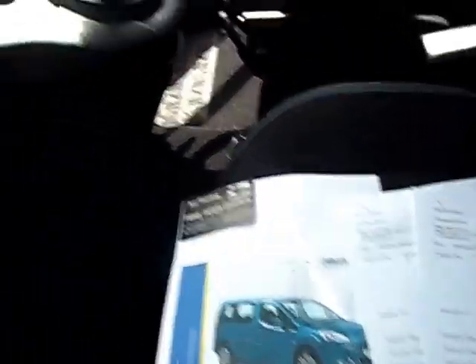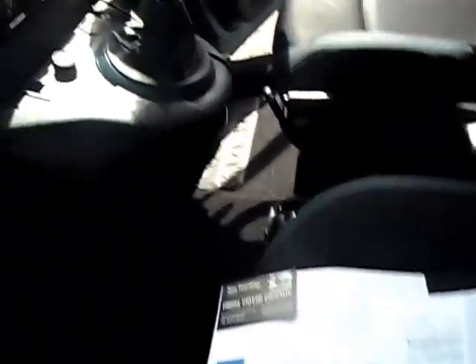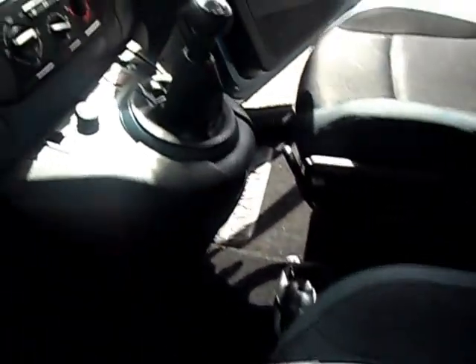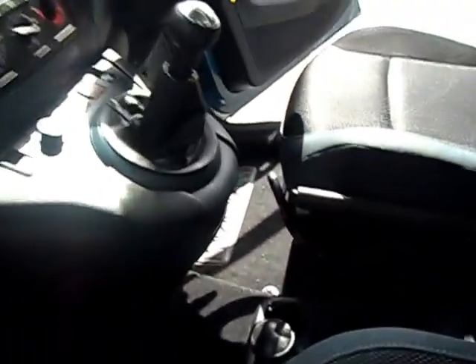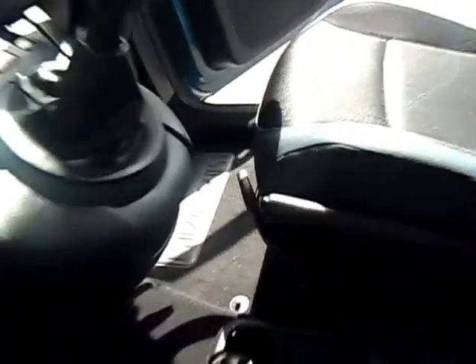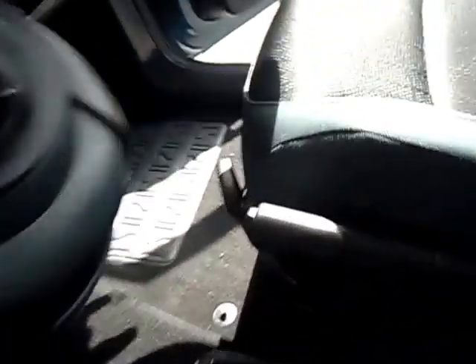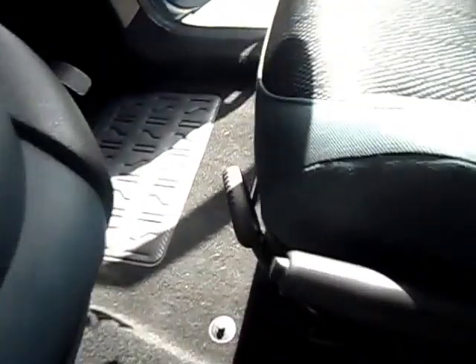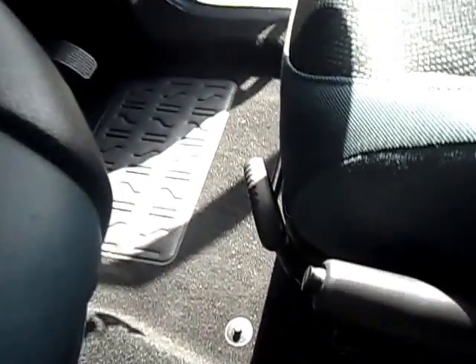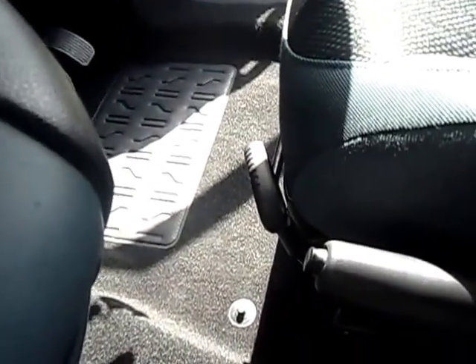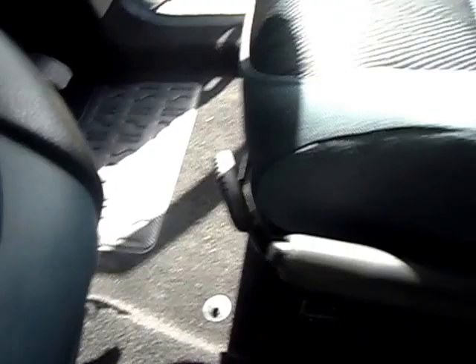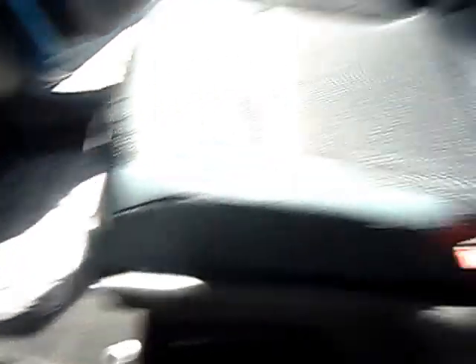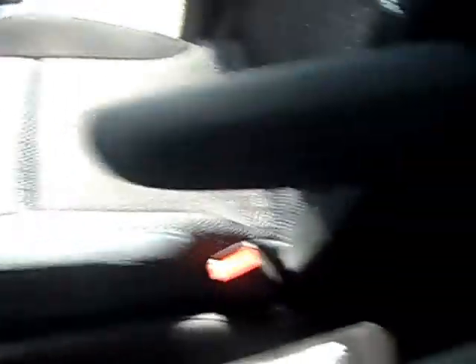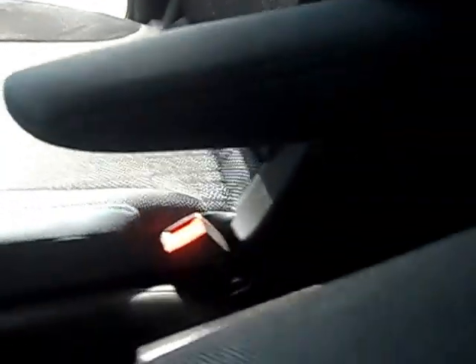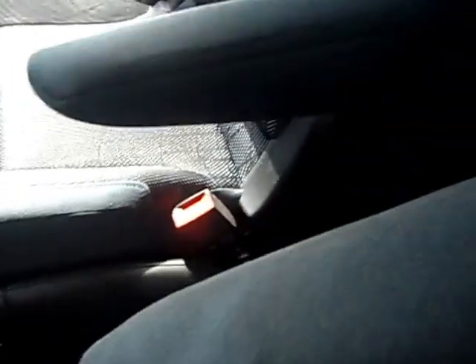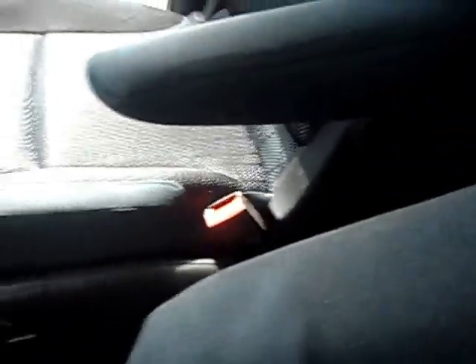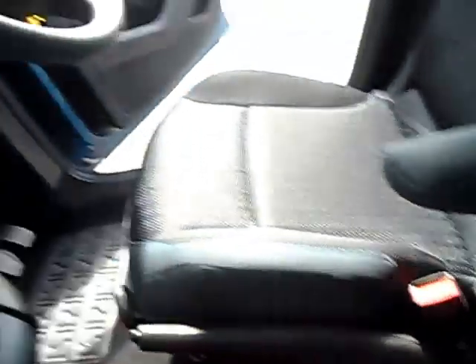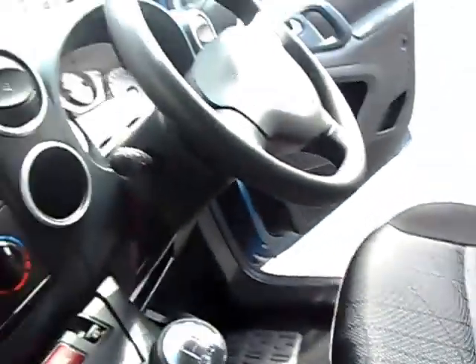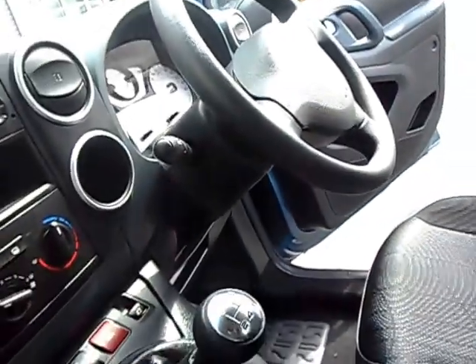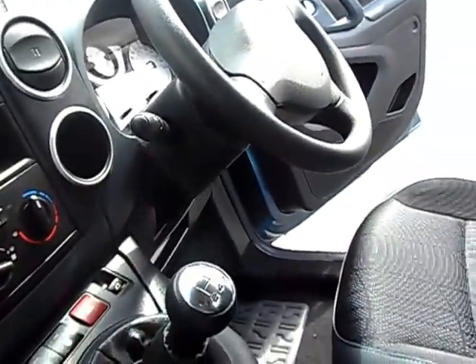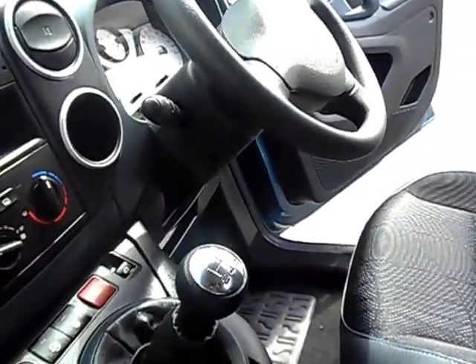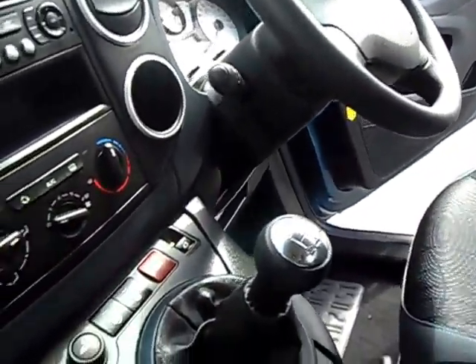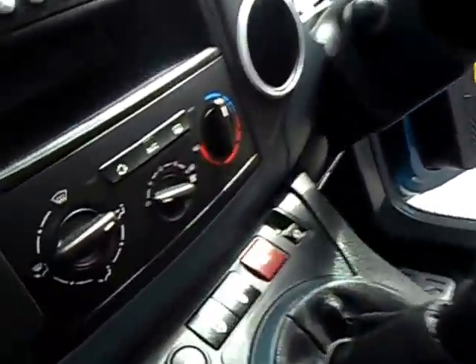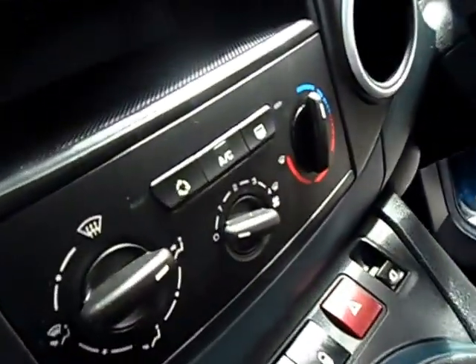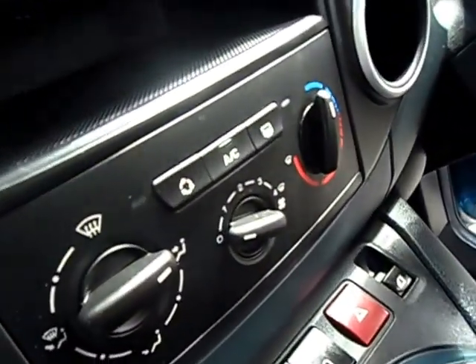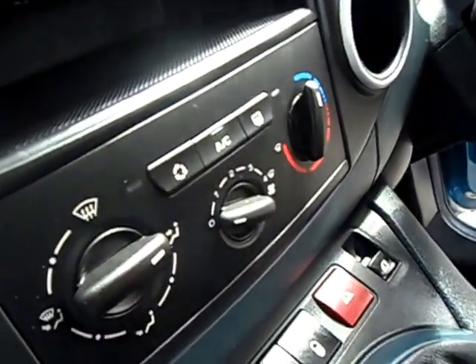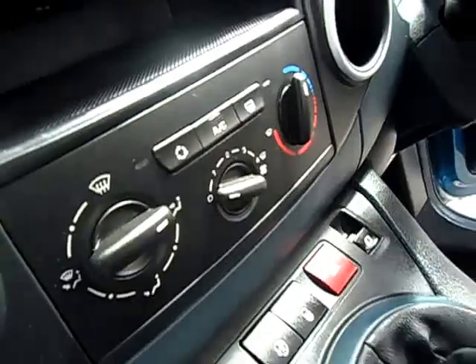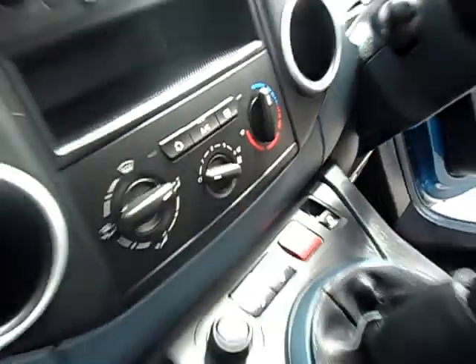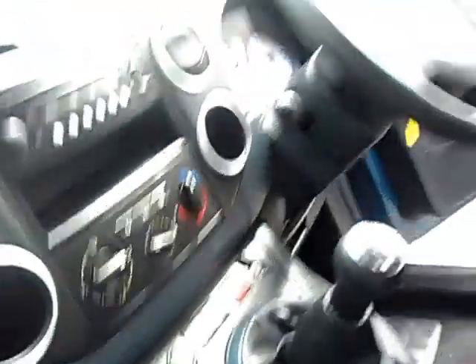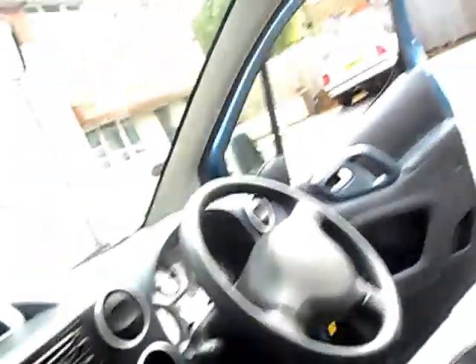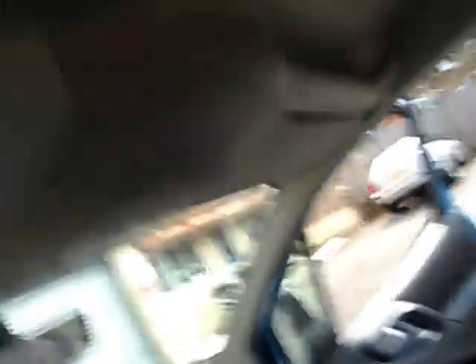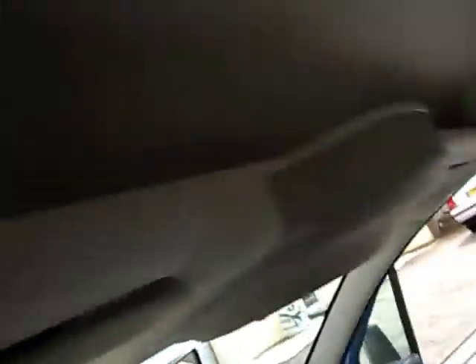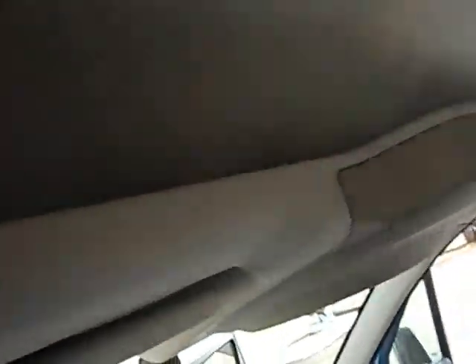It's very comfortable inside. We've got seat height adjustment, front armrests, steering column adjustment, air conditioning, and an overhead shelf.